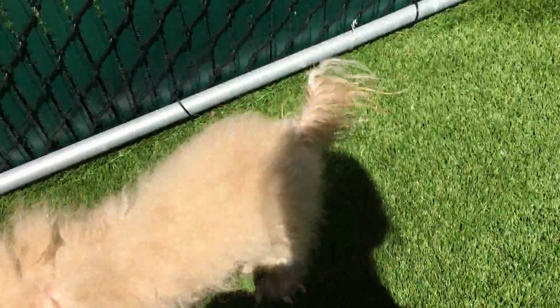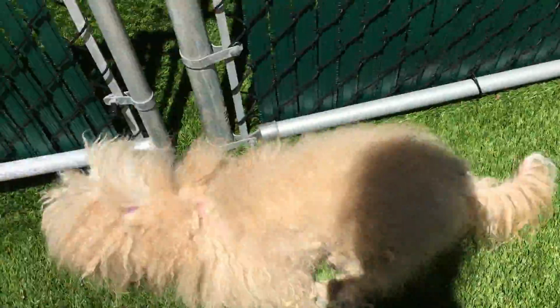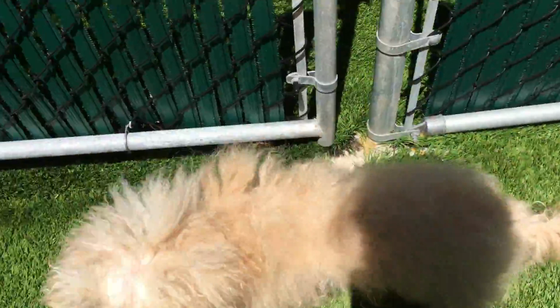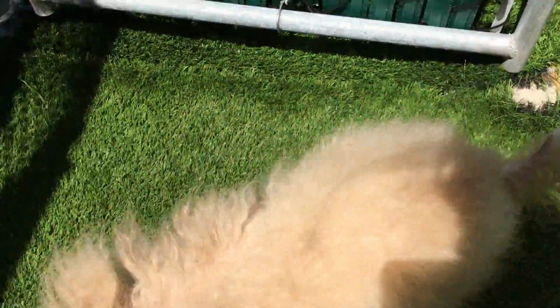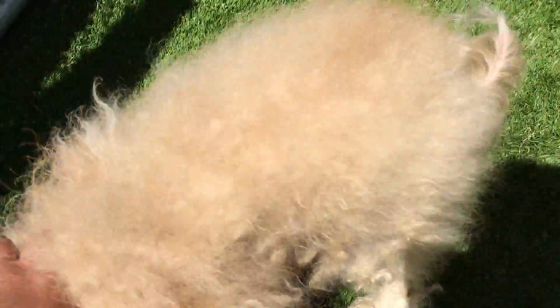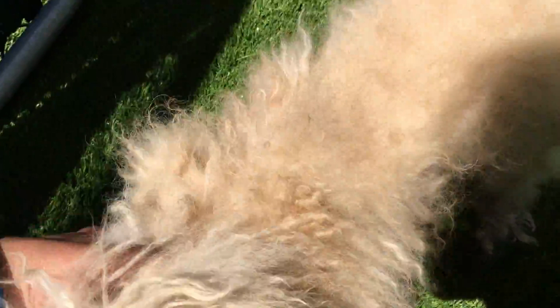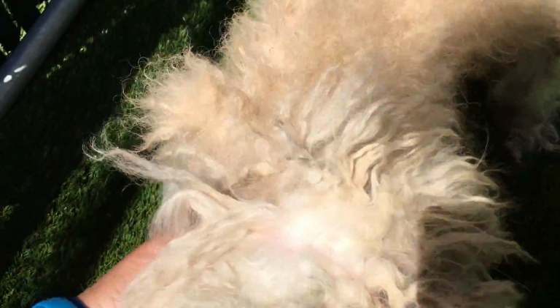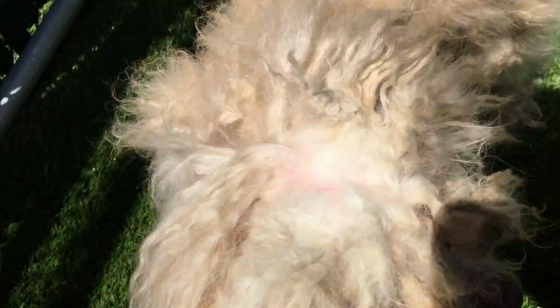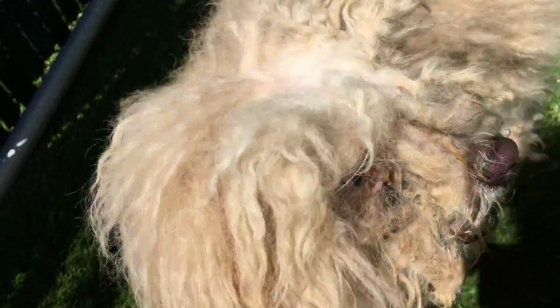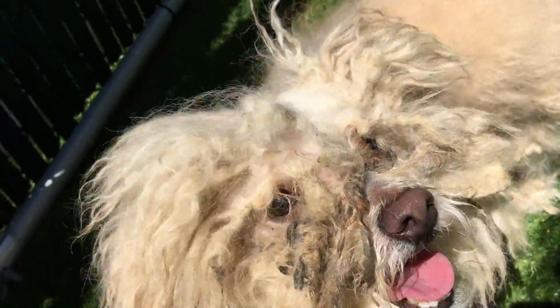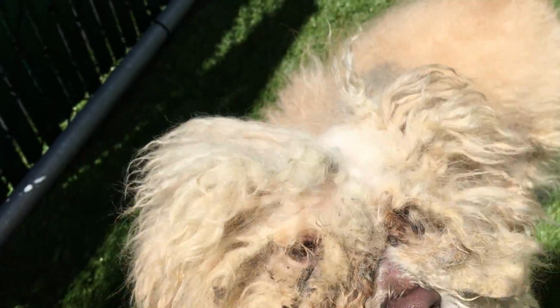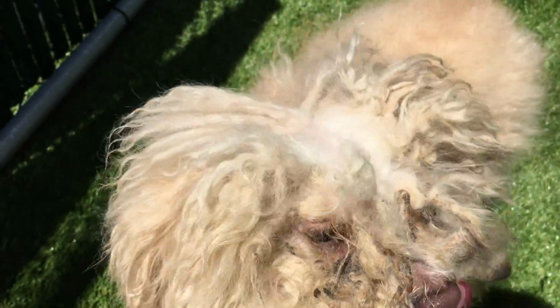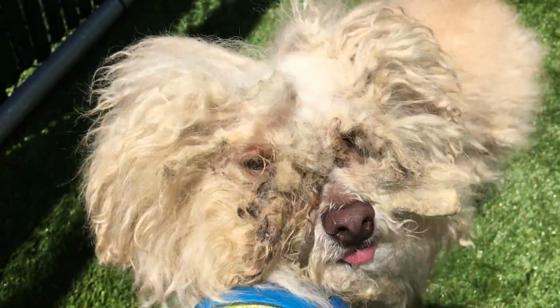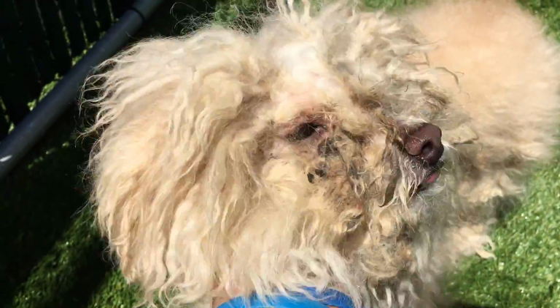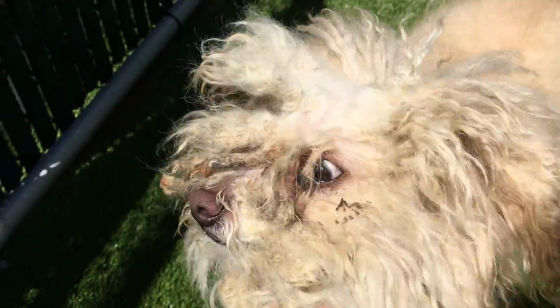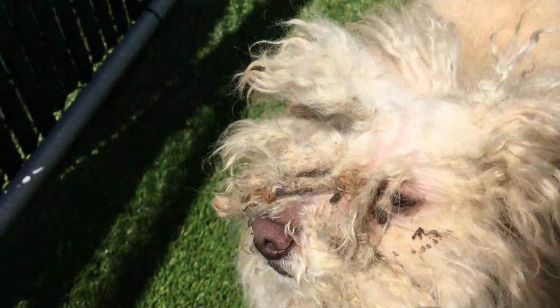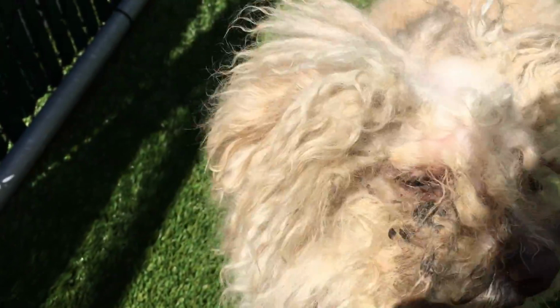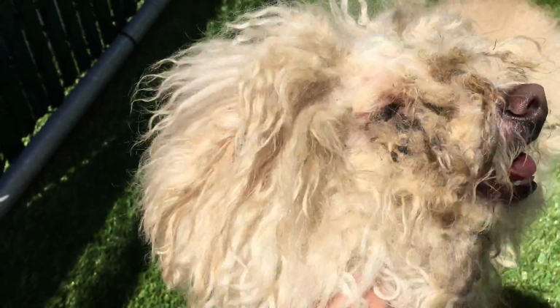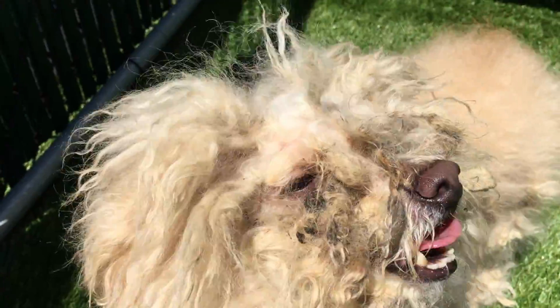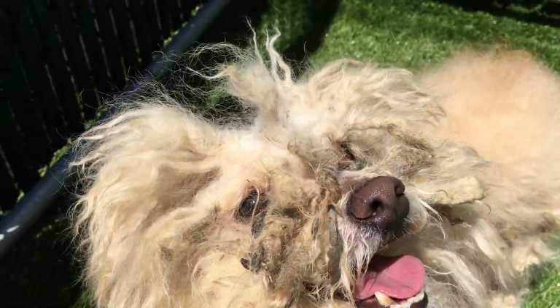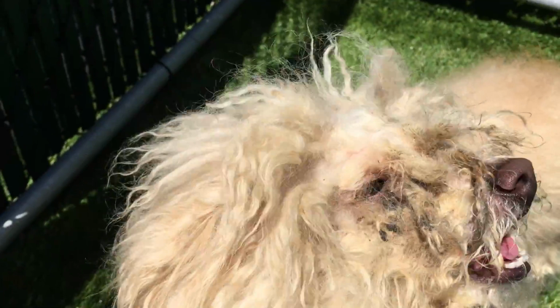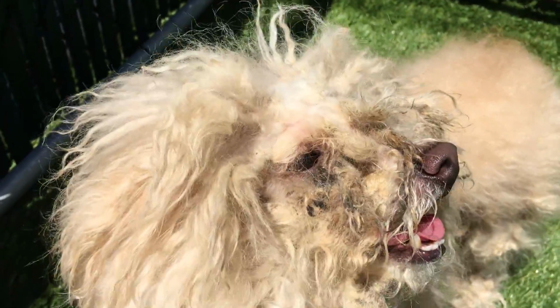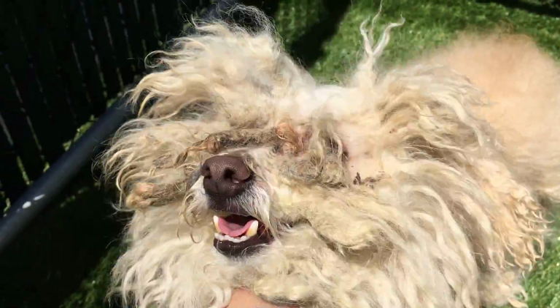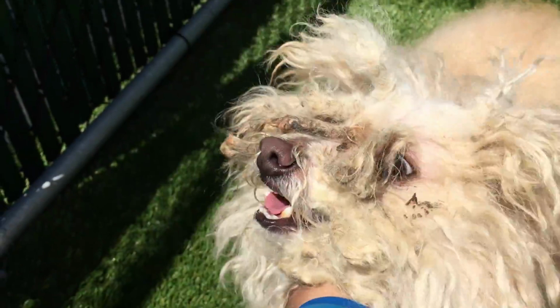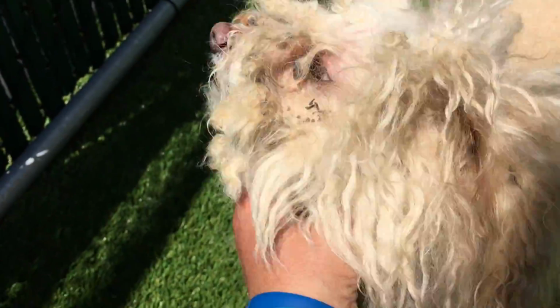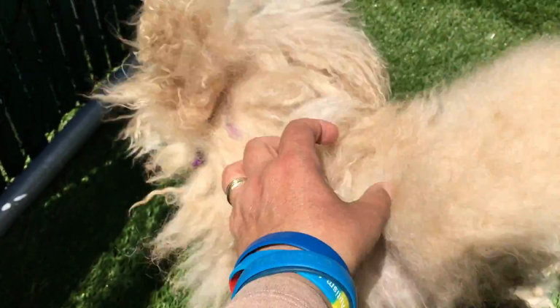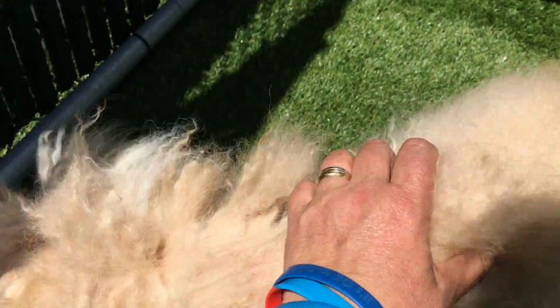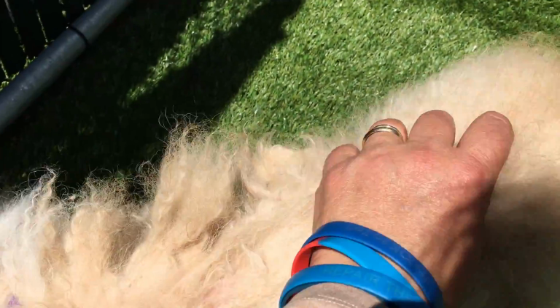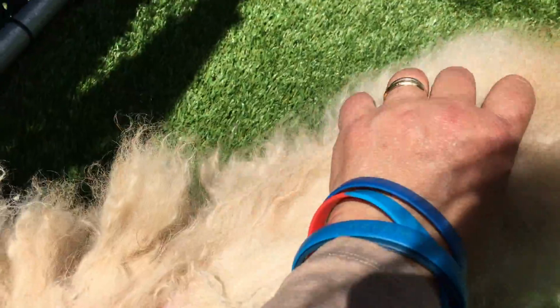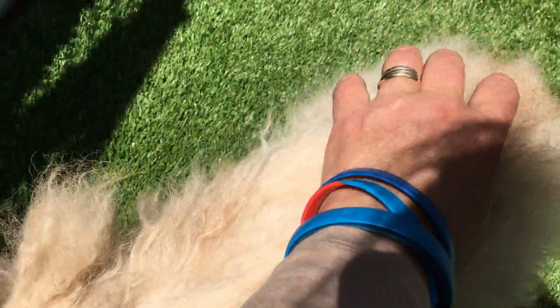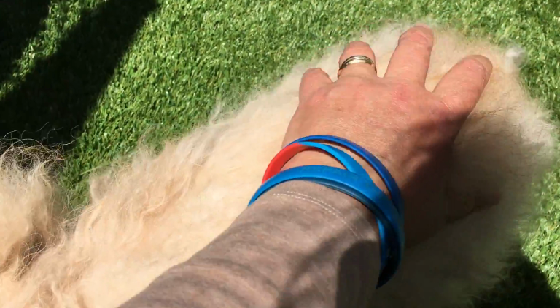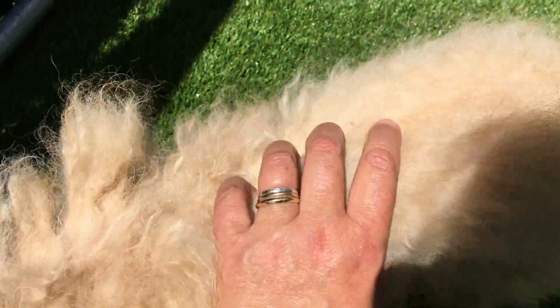Come here, Leeloo, come on here. What is that? Look at that face — I can see eyes and a beautiful little nose. He's not upset anymore. He likes to be better.